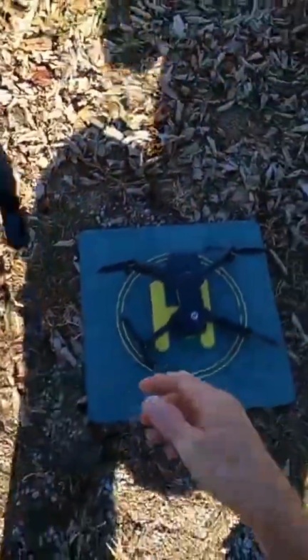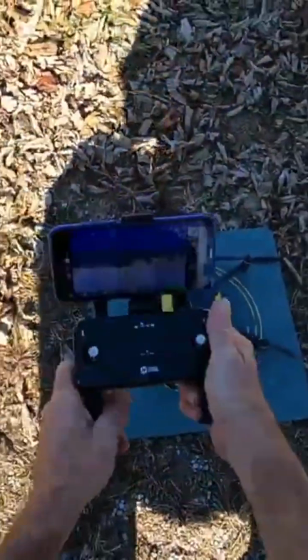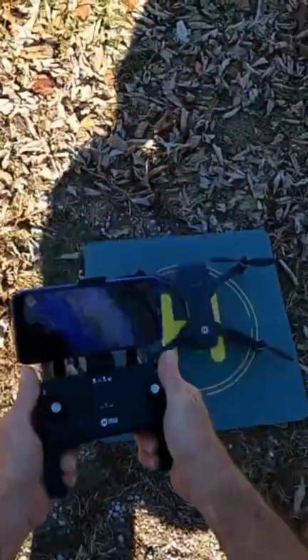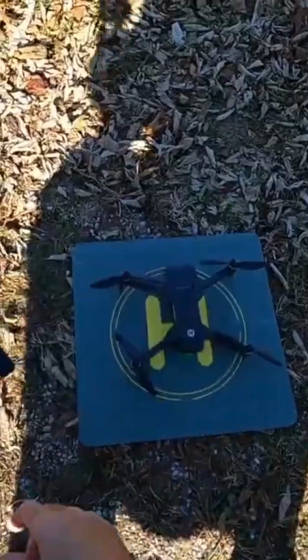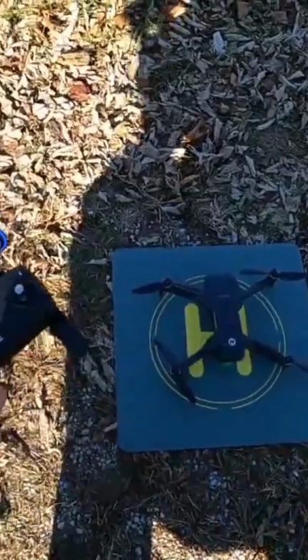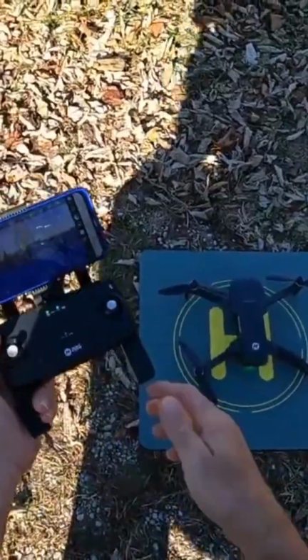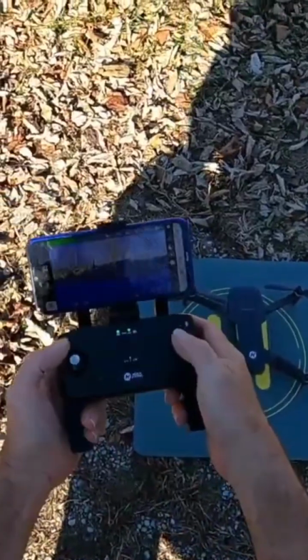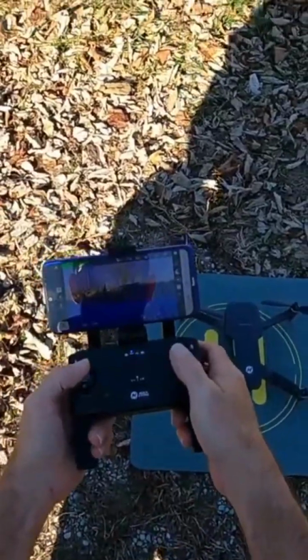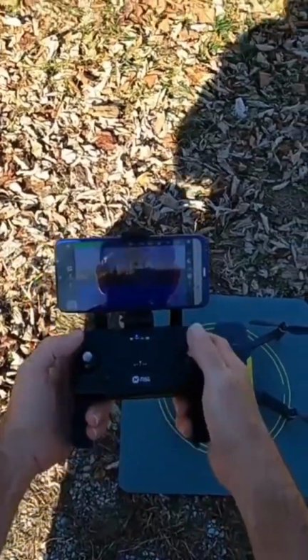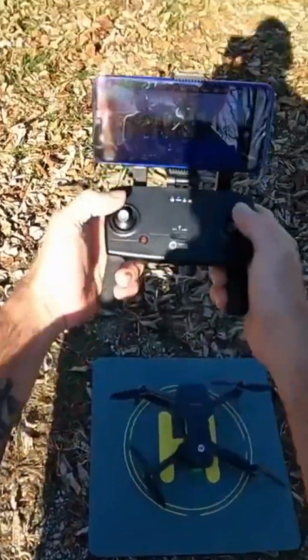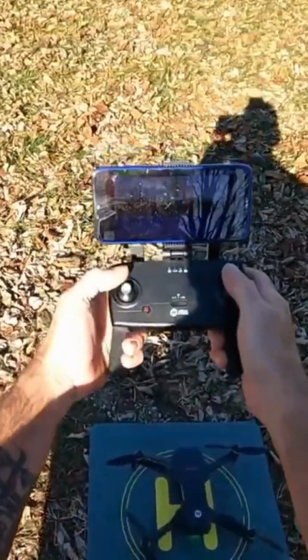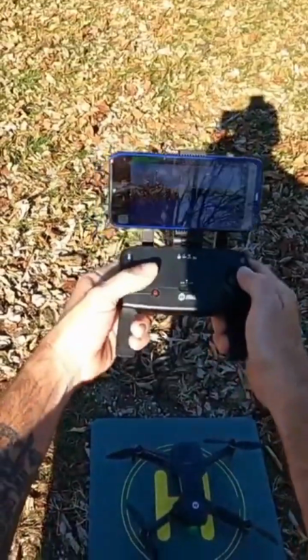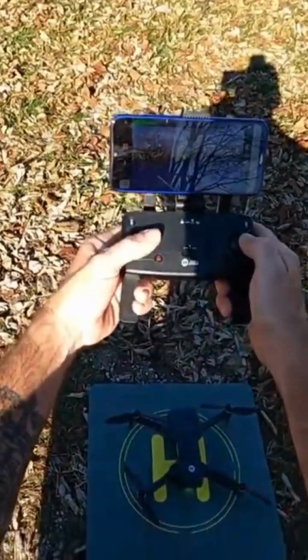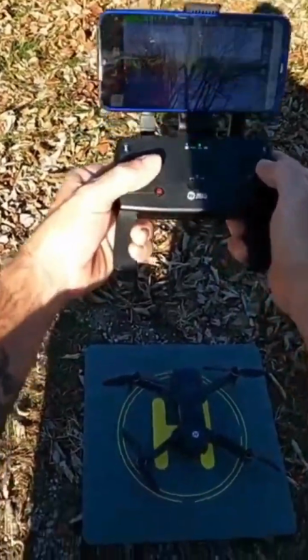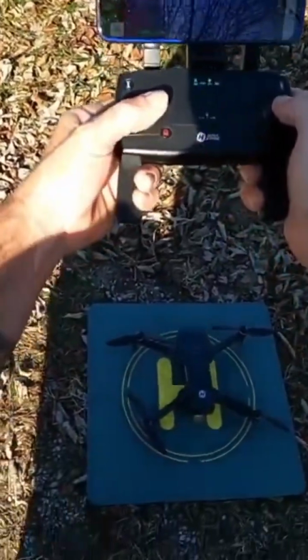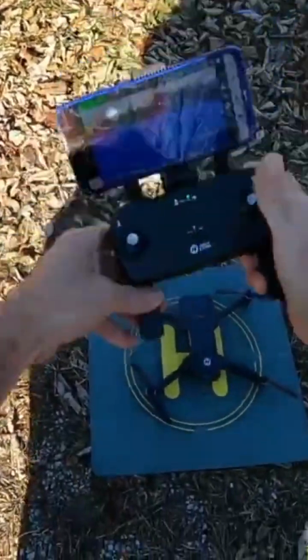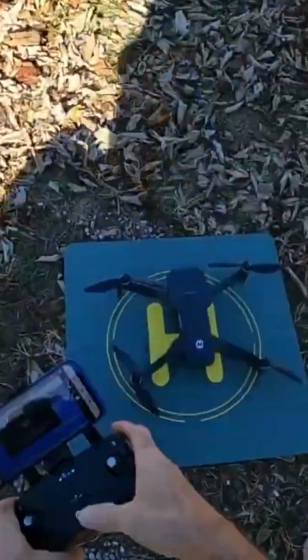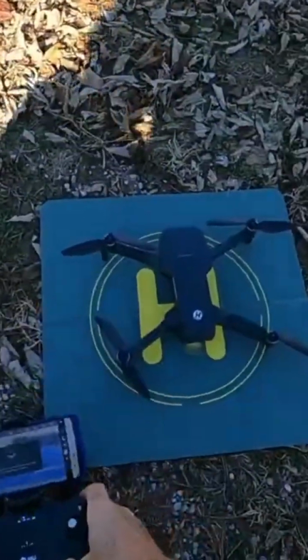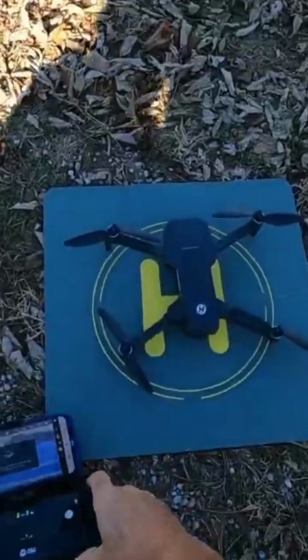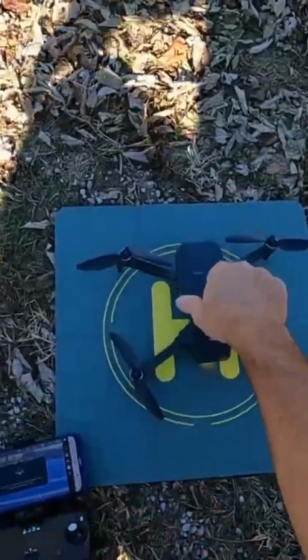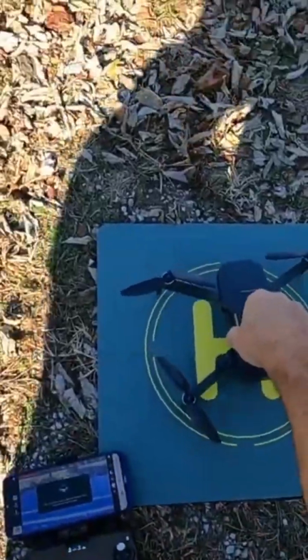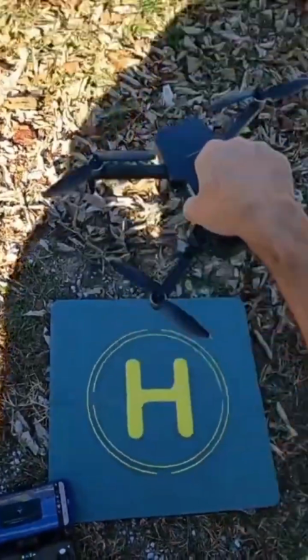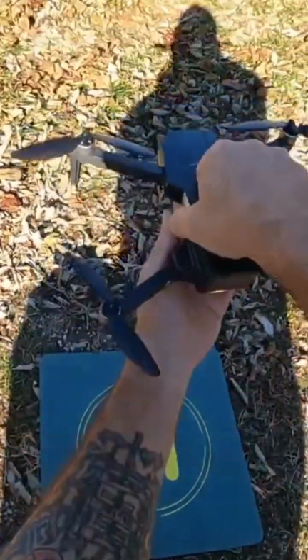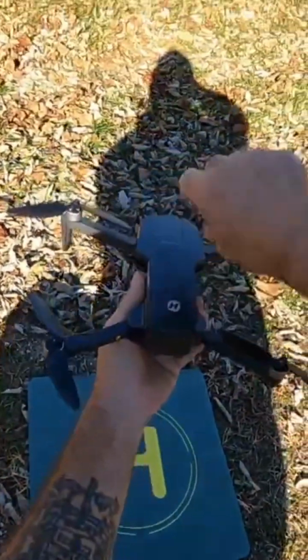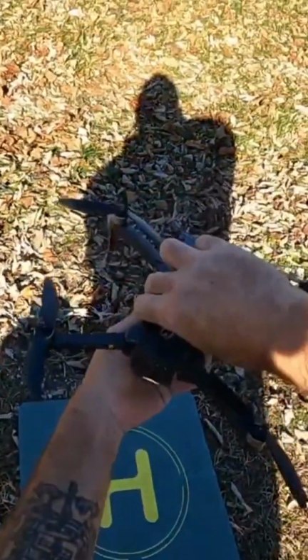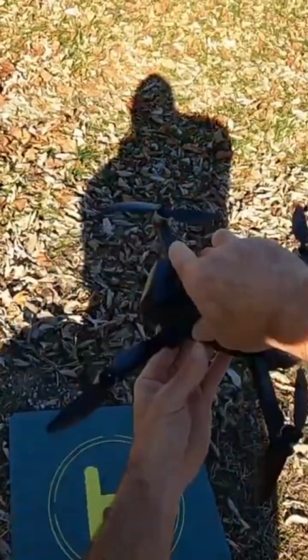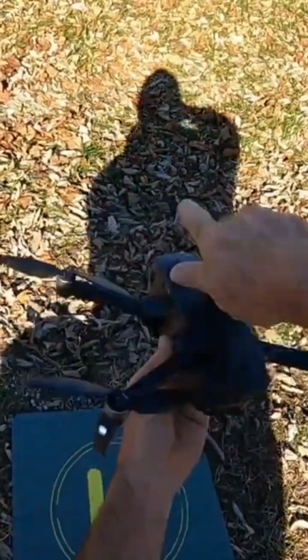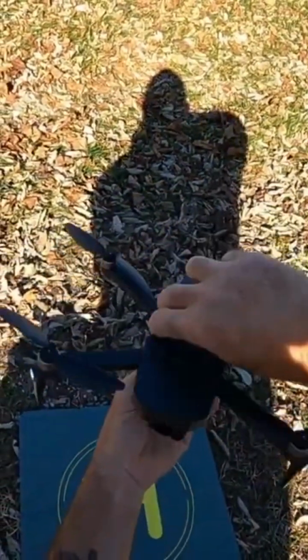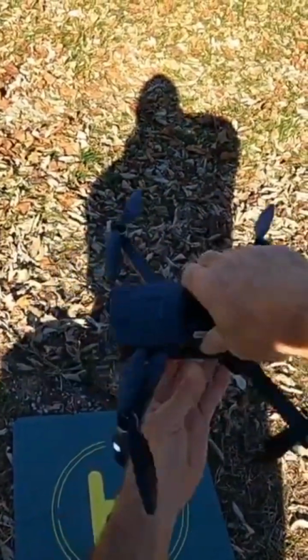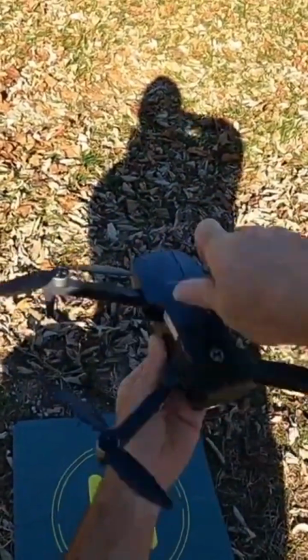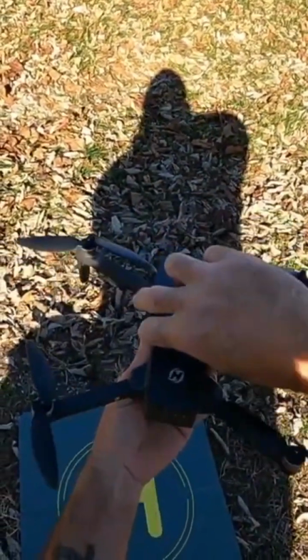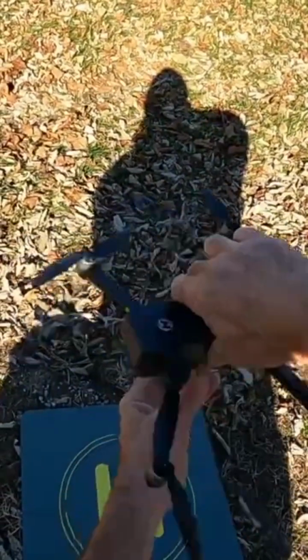Sticks down and to the right to initiate the compass calibration. And then we're just going to go clockwise — spin to the right — with the drone flat and level until you hear a beep.